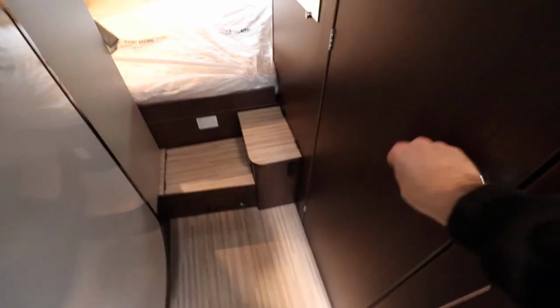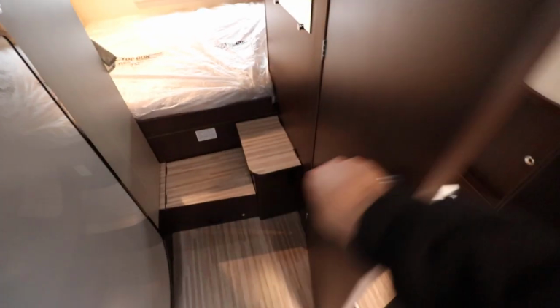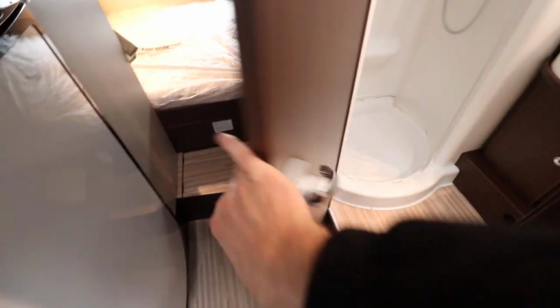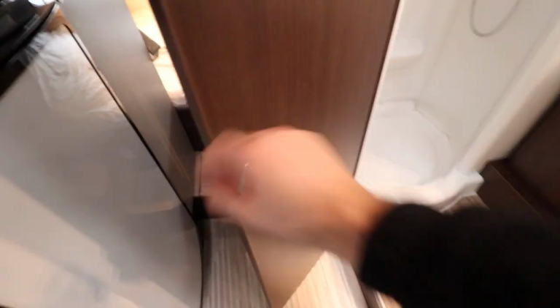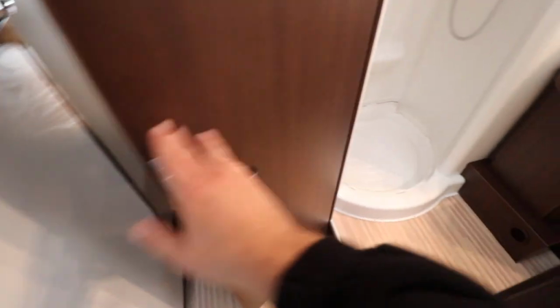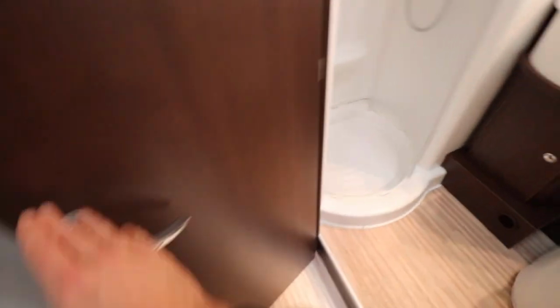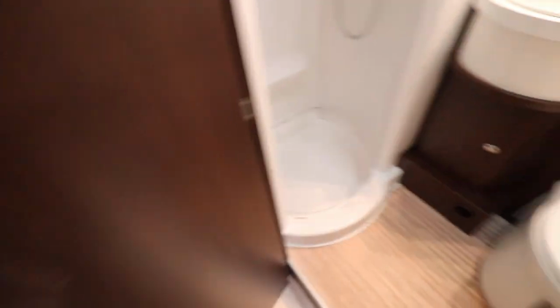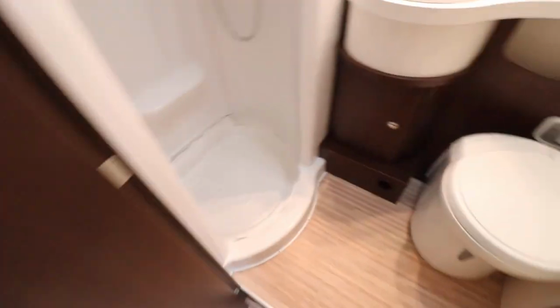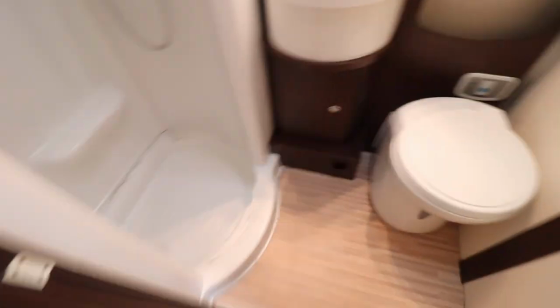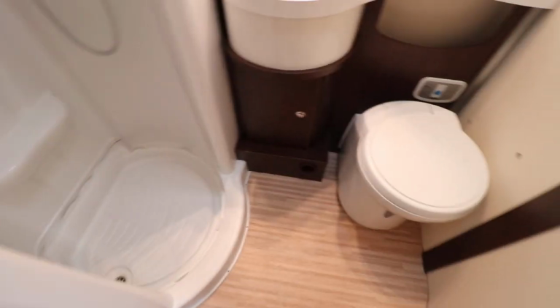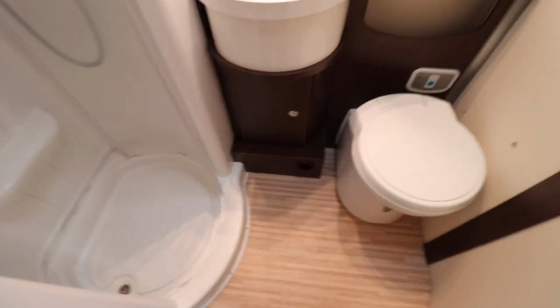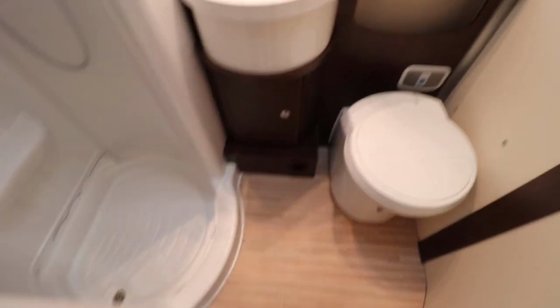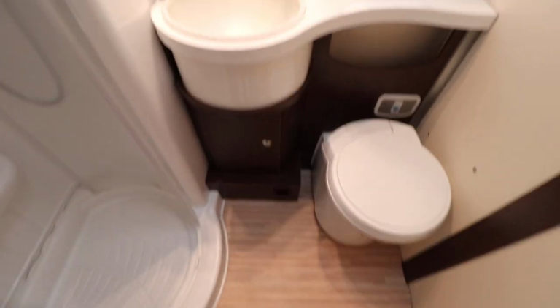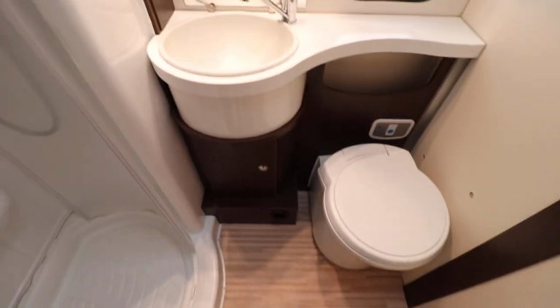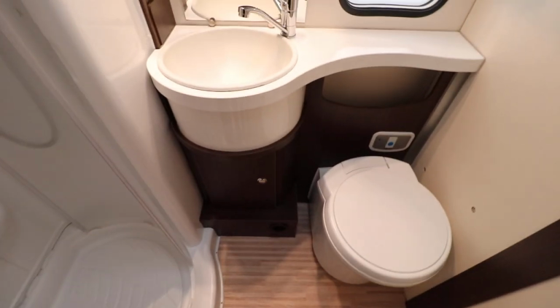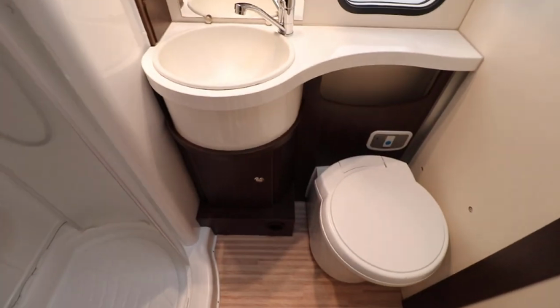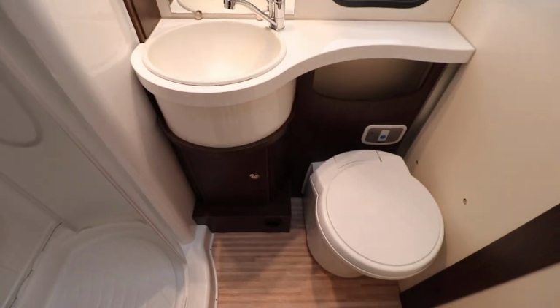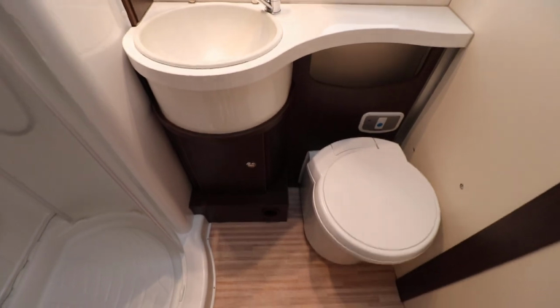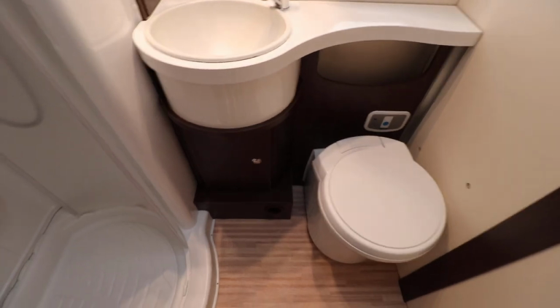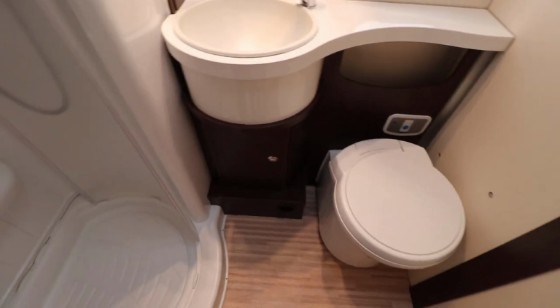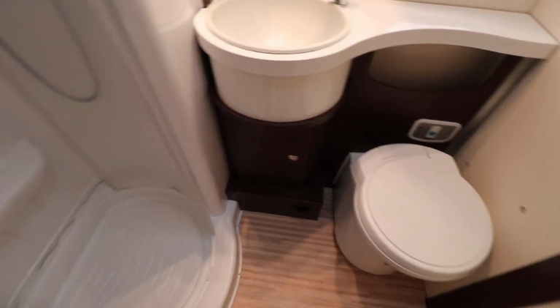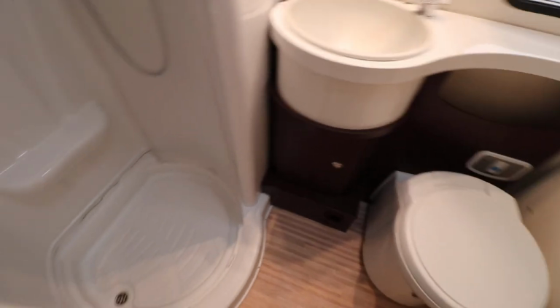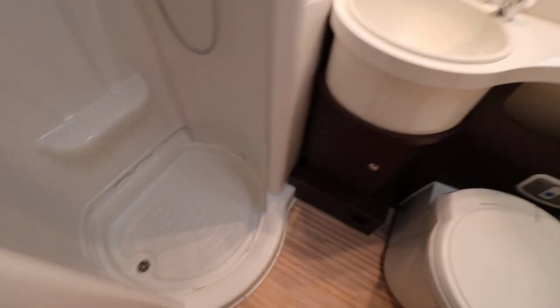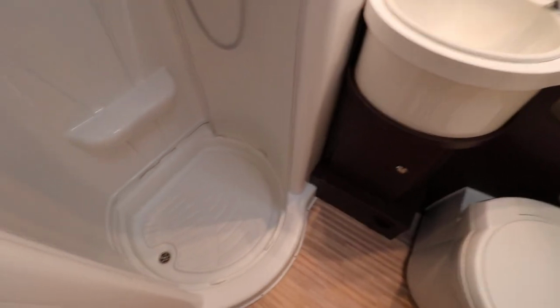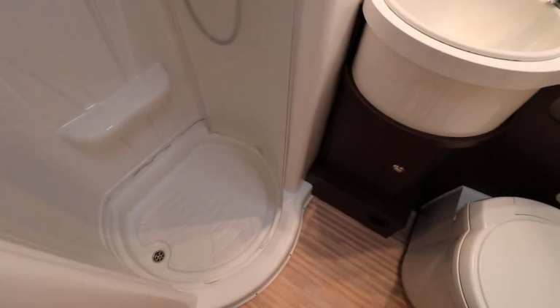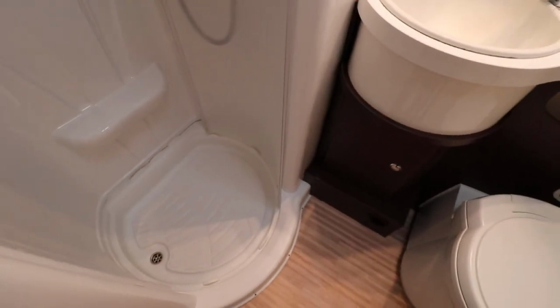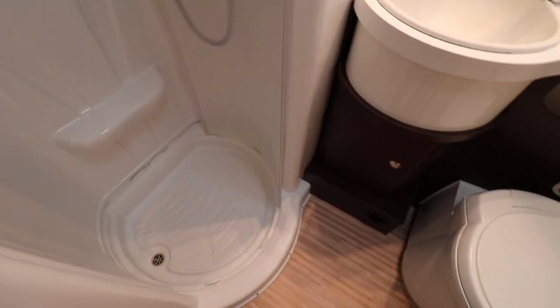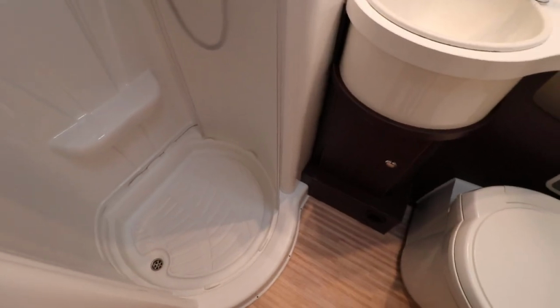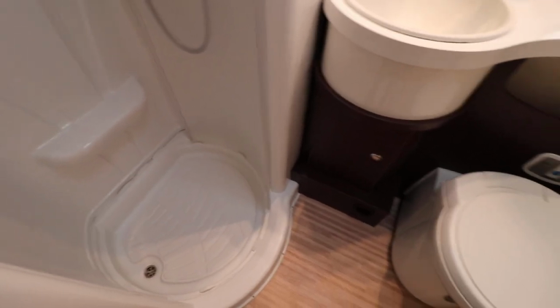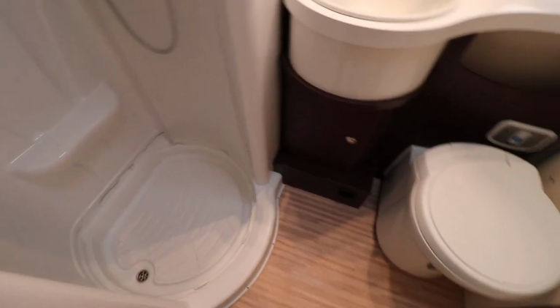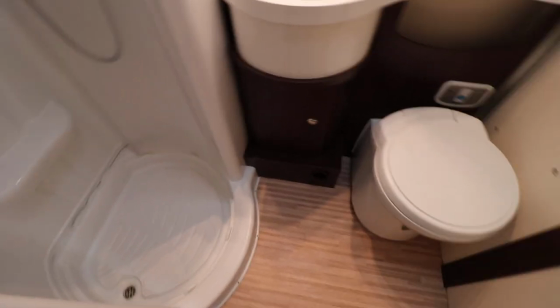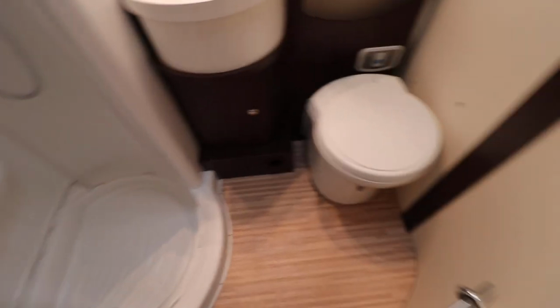As you turn this way you've got the washroom — there's a wash basin, you've got the electric flush cassette toilet, and you've got a nice big separate shower there as well.